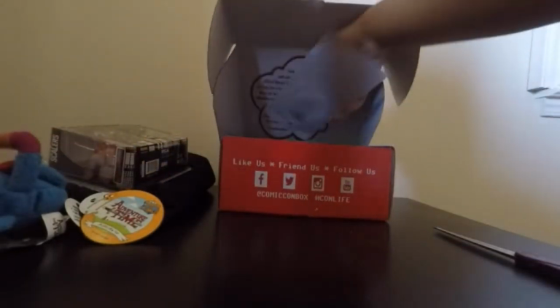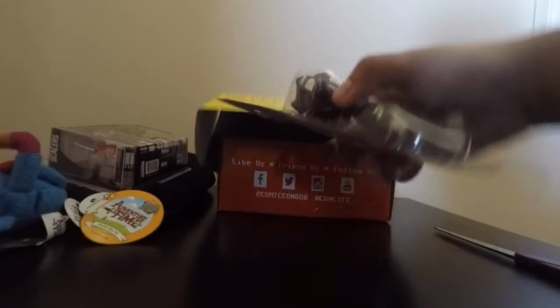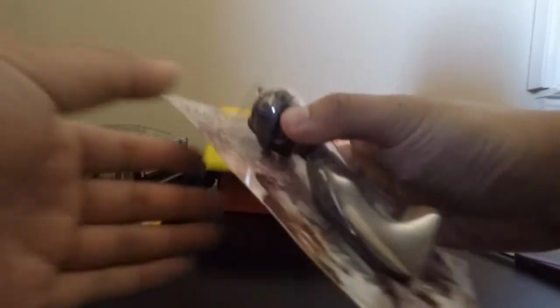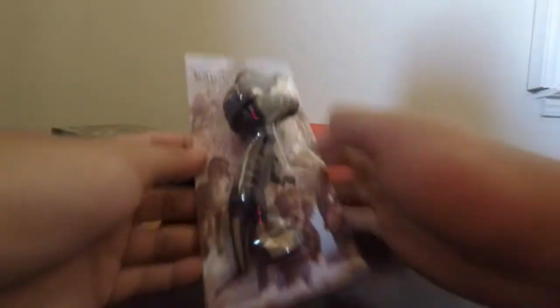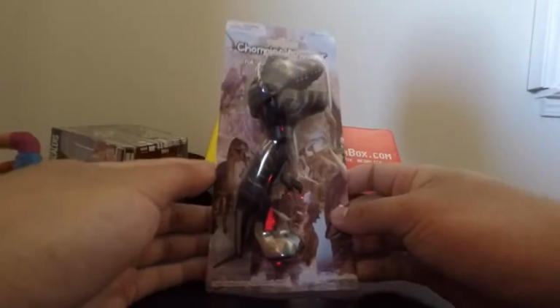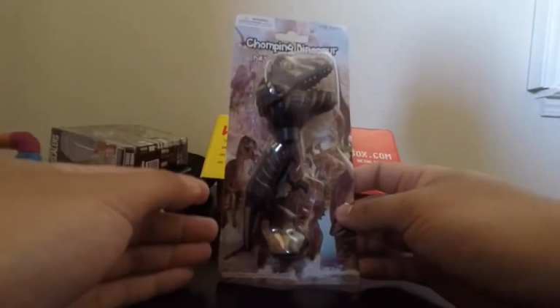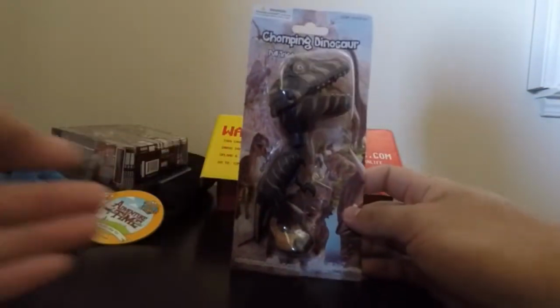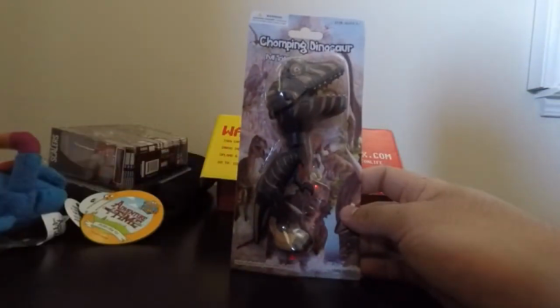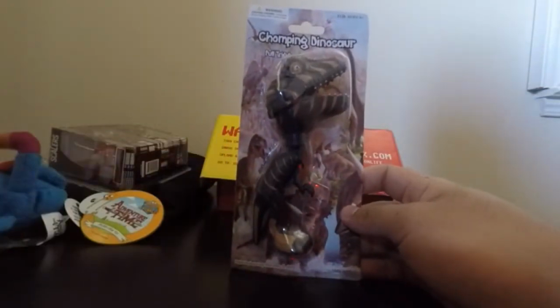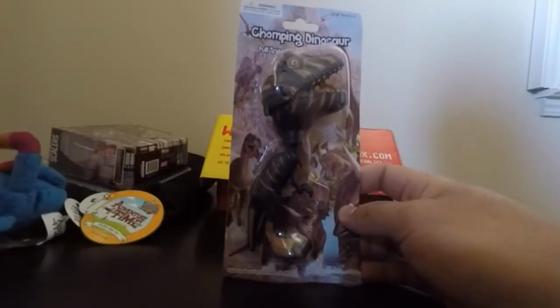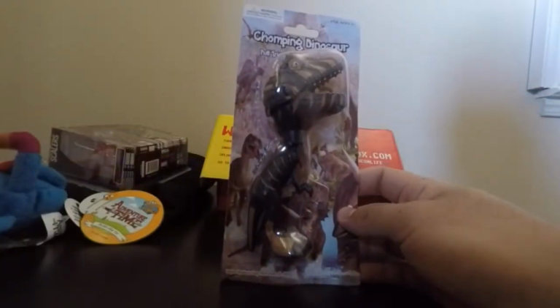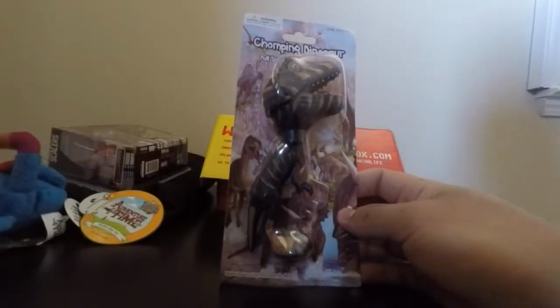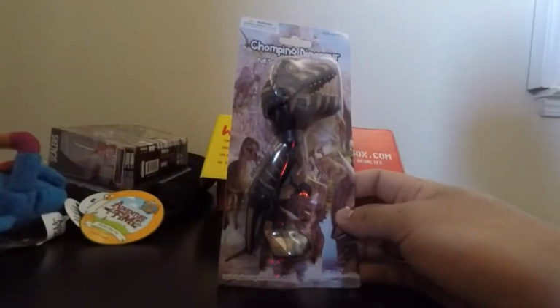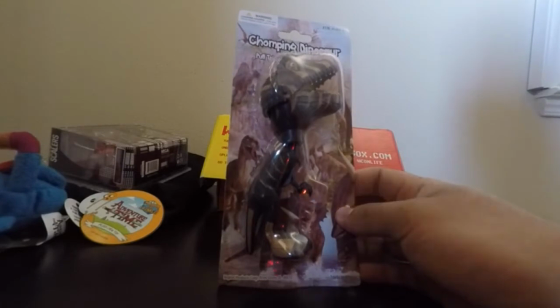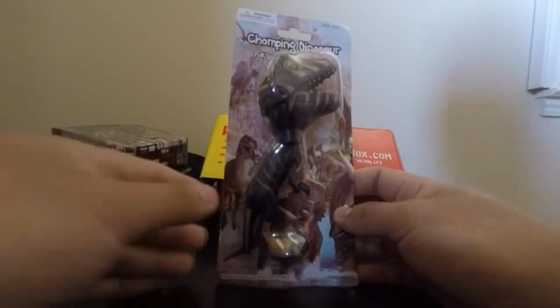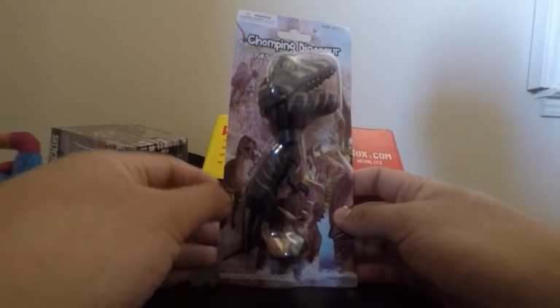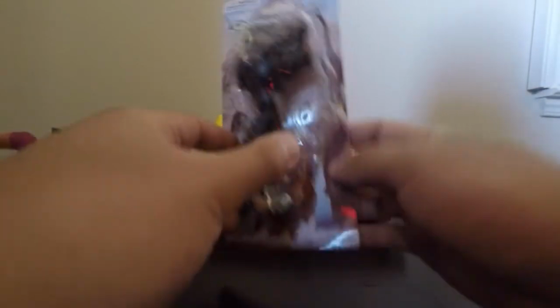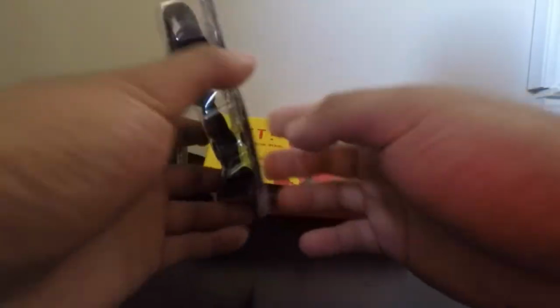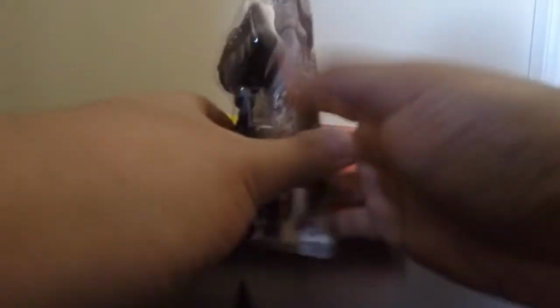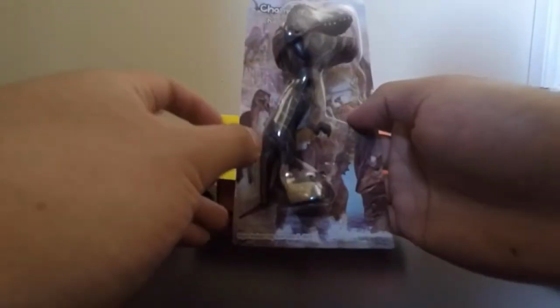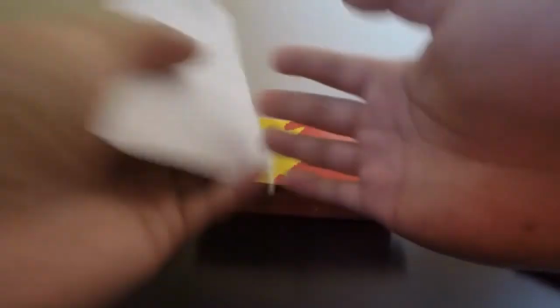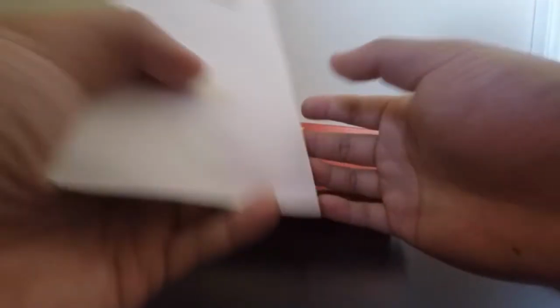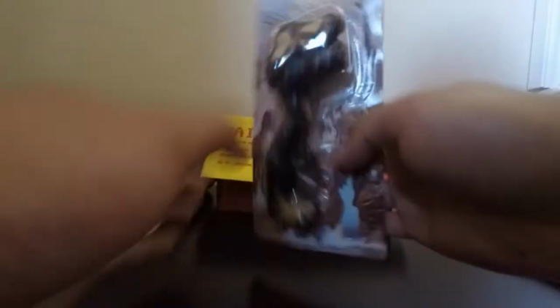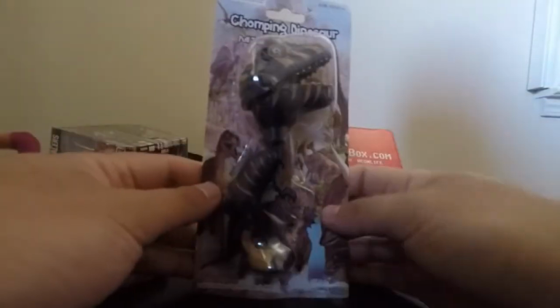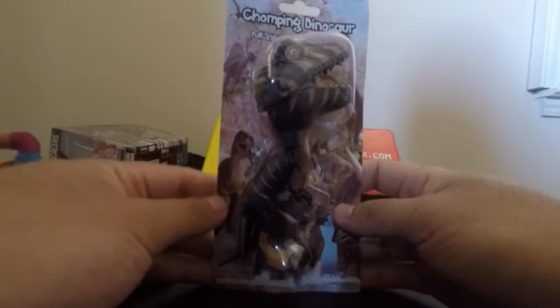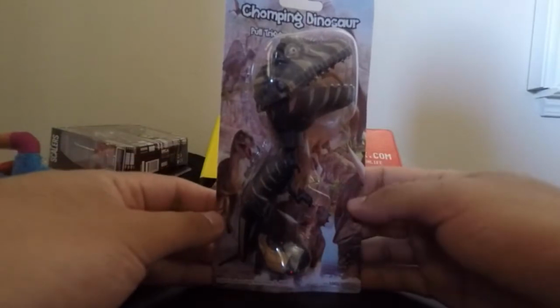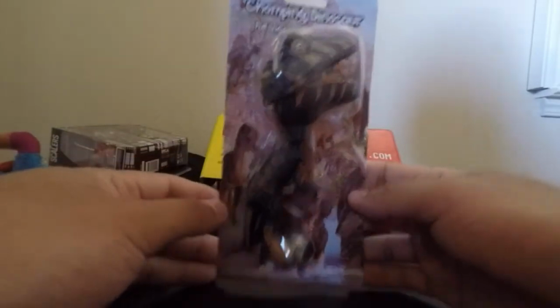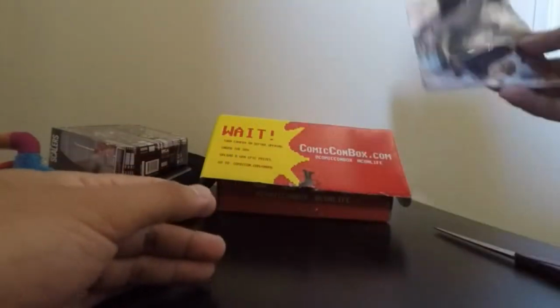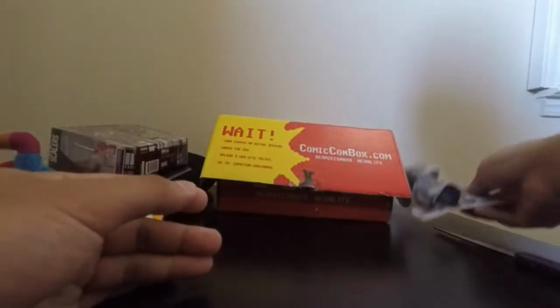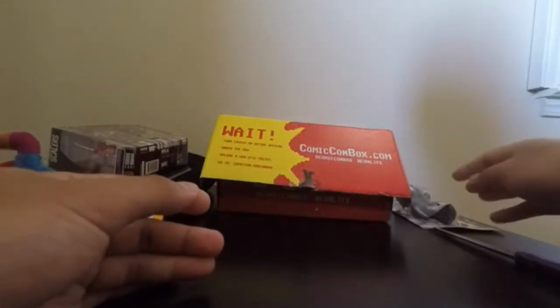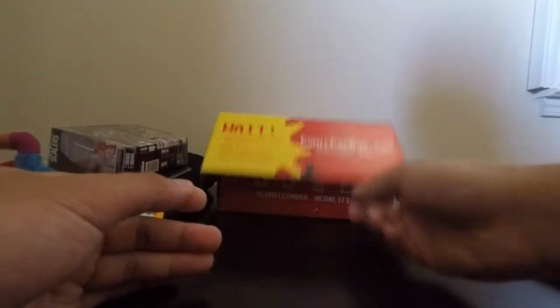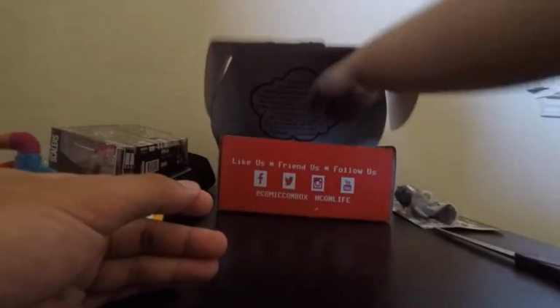We also got a little chomping dinosaur. That's actually pretty cool — you pull the trigger and you can make the dinosaur bite. Nothing really on the back here, but this is pretty cool. I'll open that later and try it out.